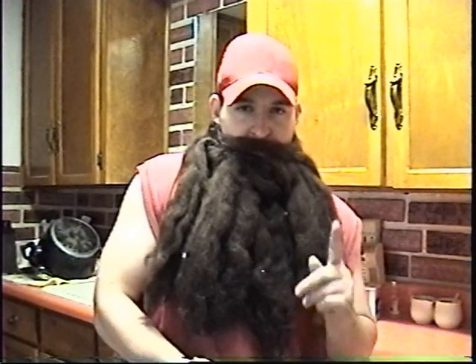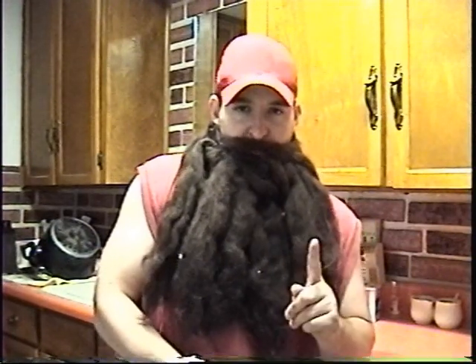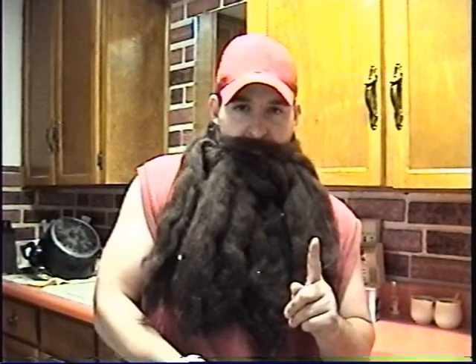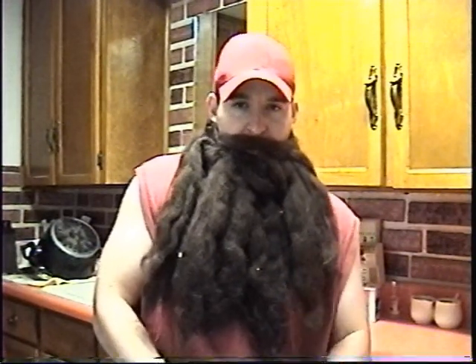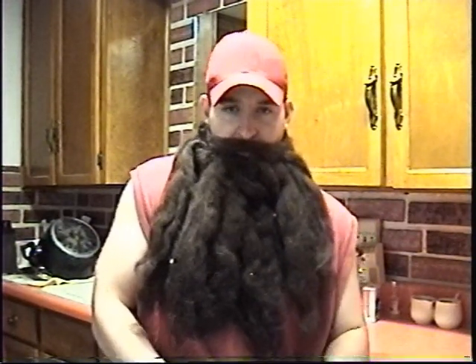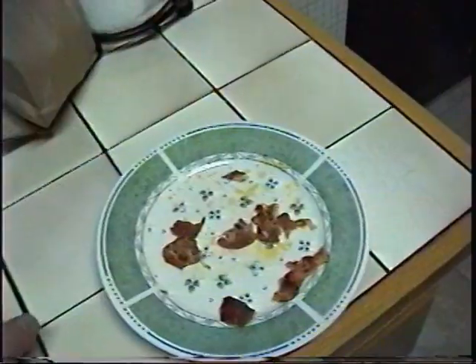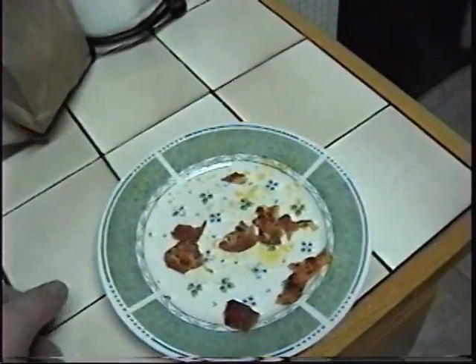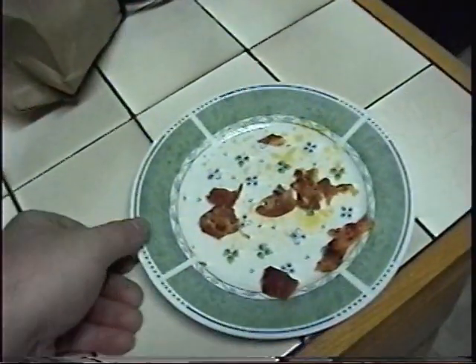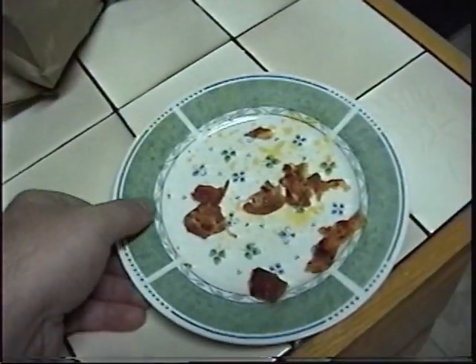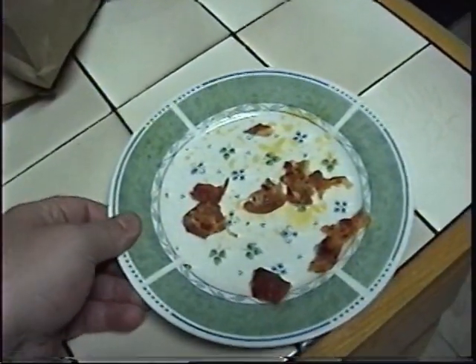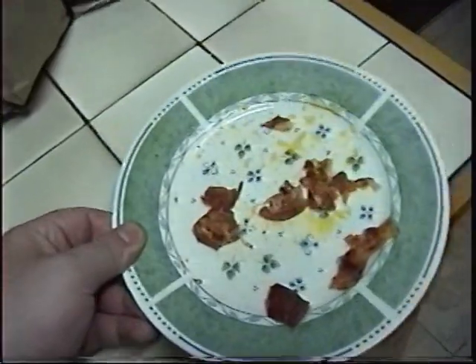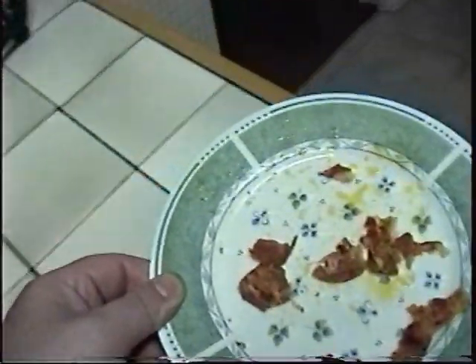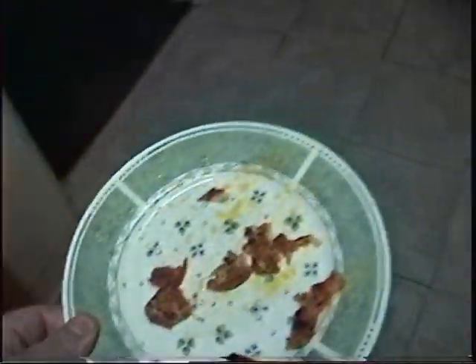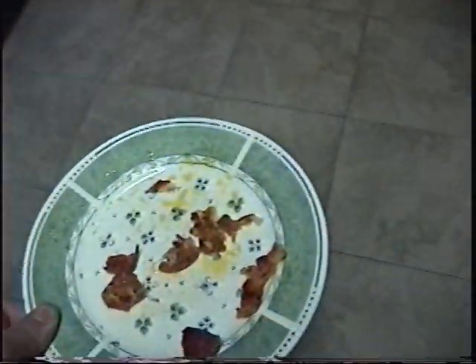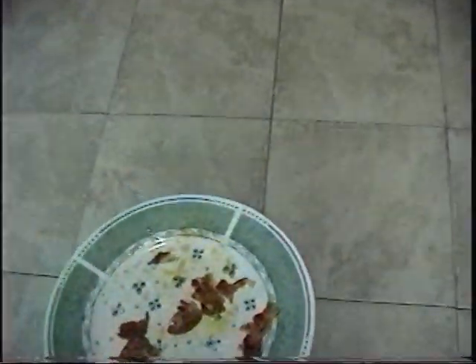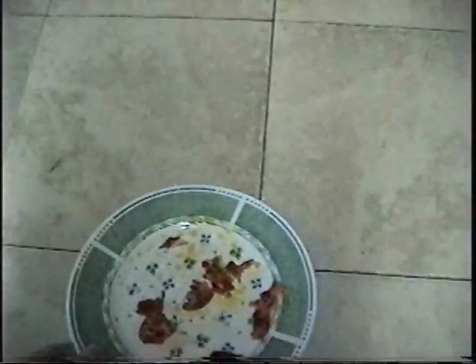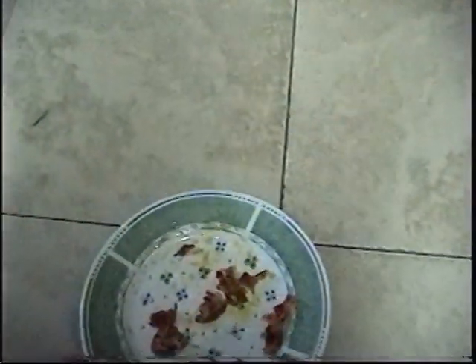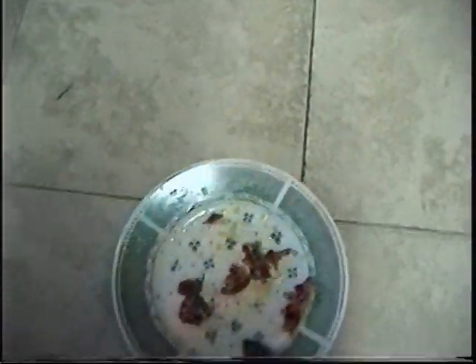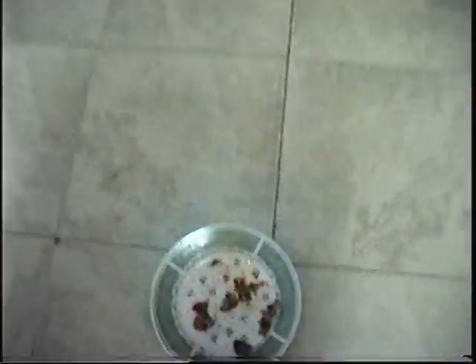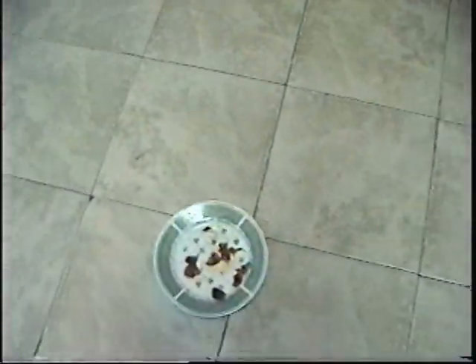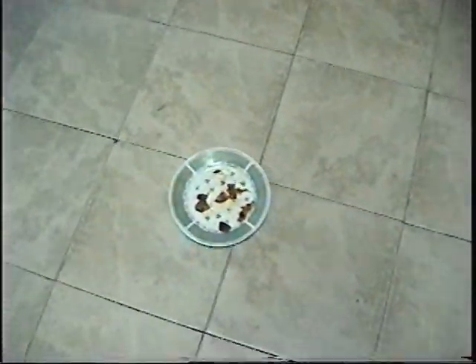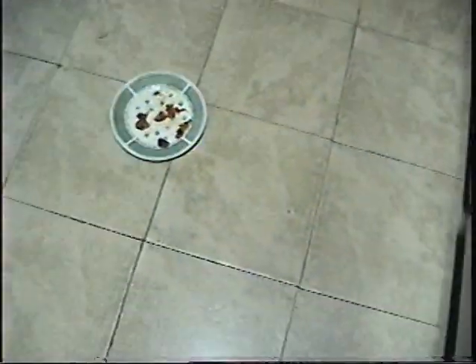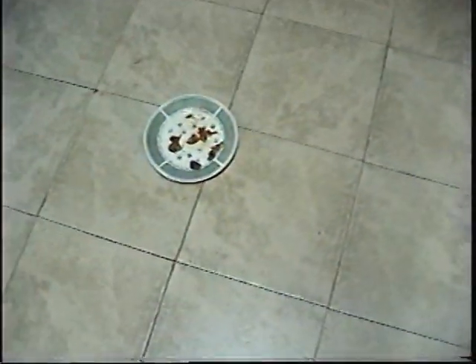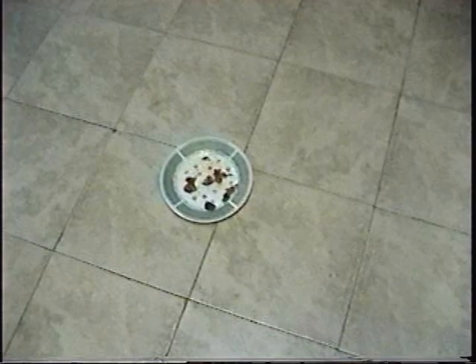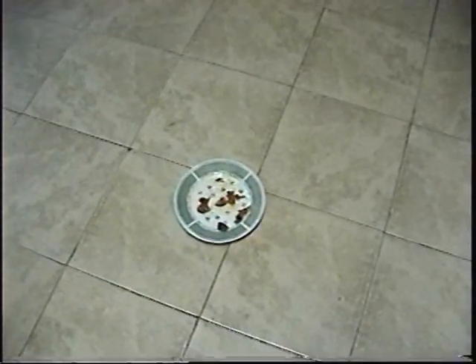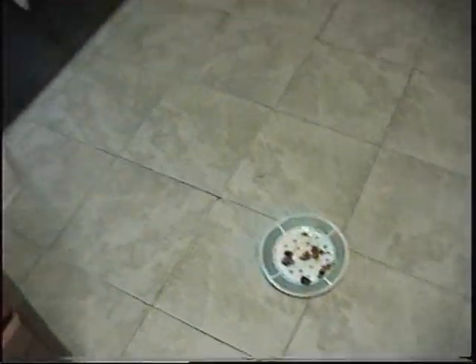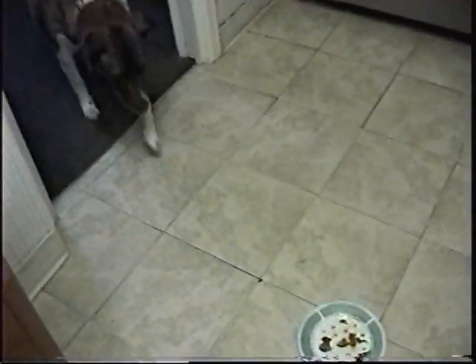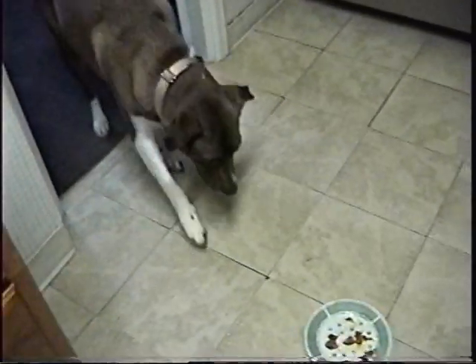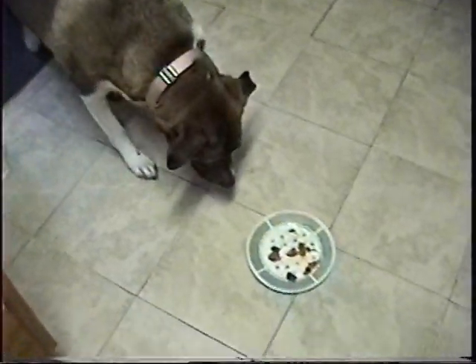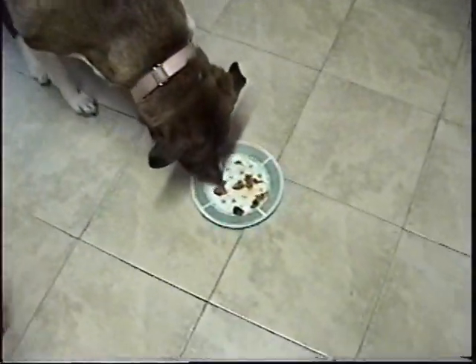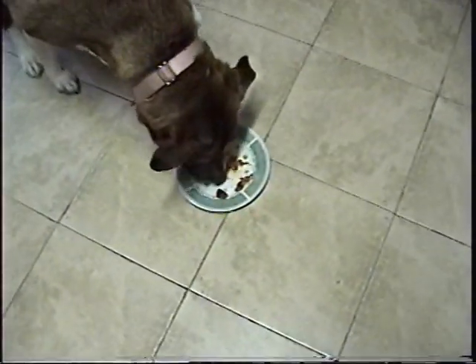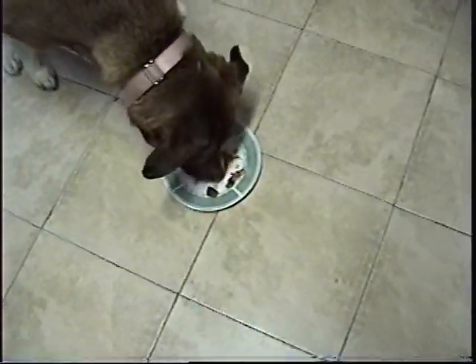Just observe how this works. Grab the plate, set it on the ground — come on girl, come and get it. Here she comes, look at that.